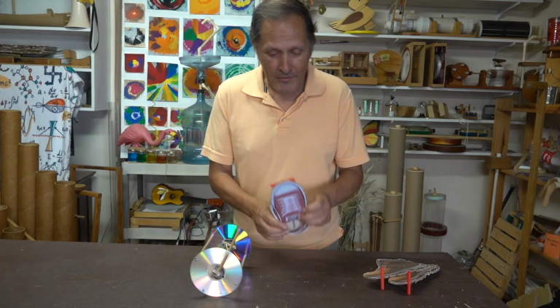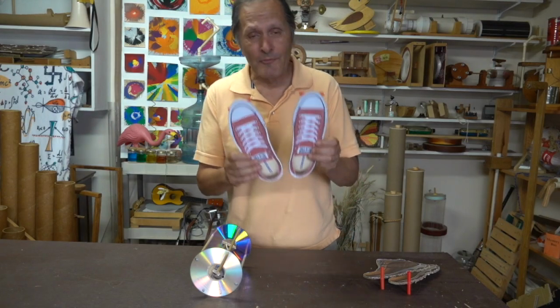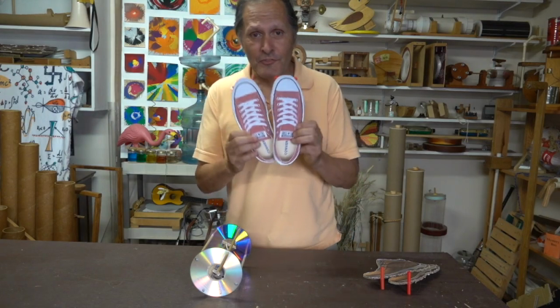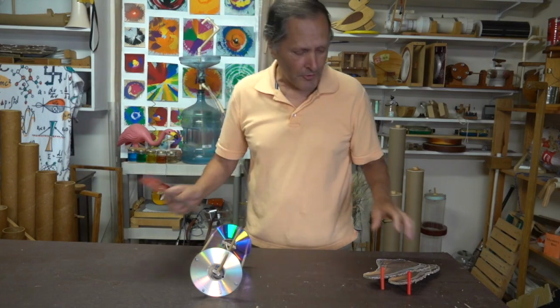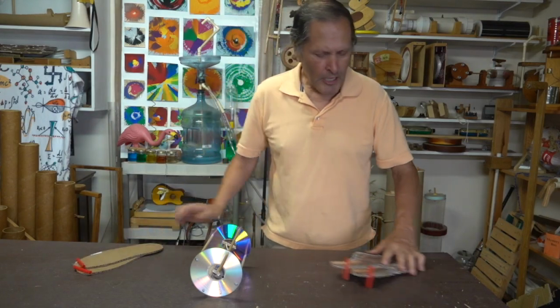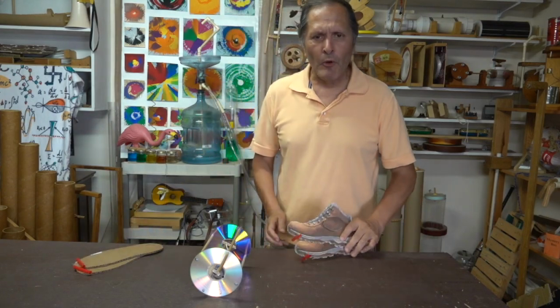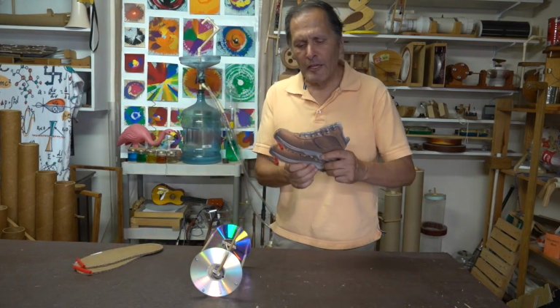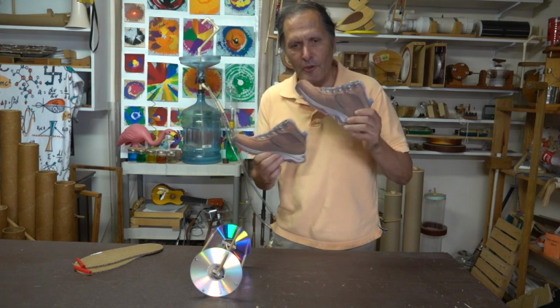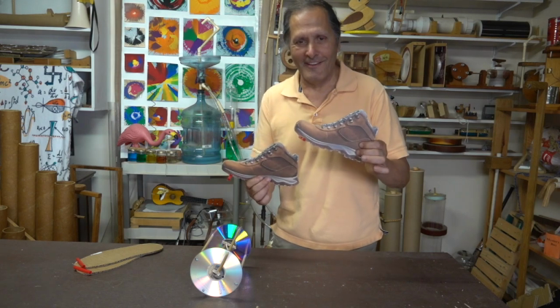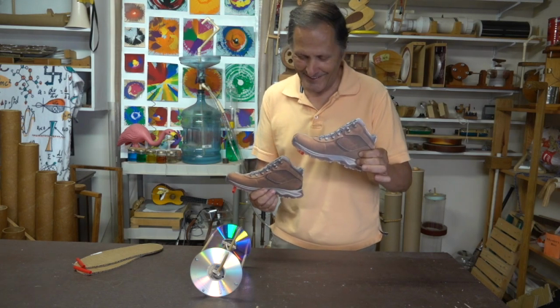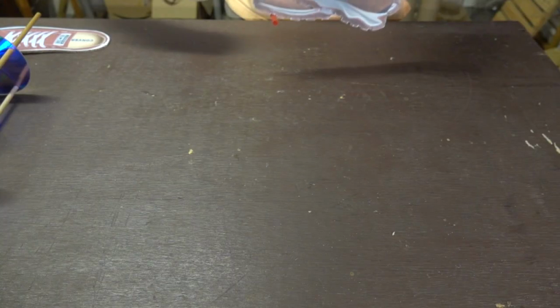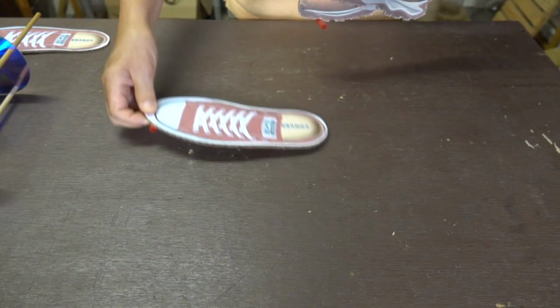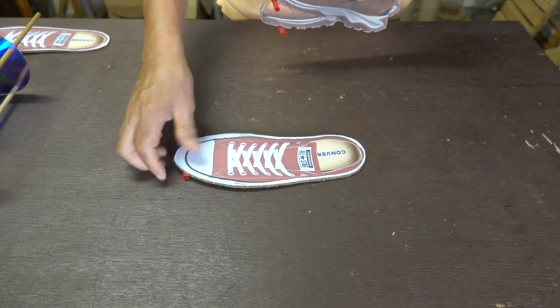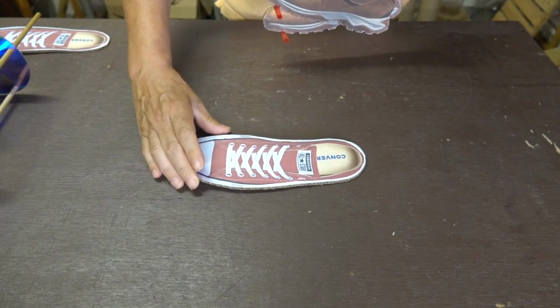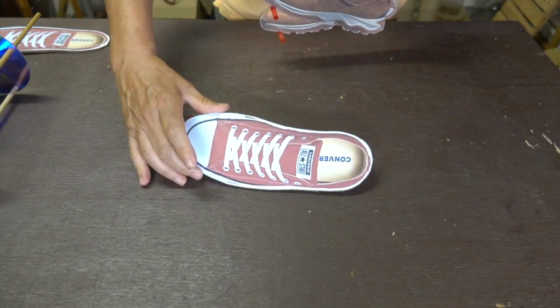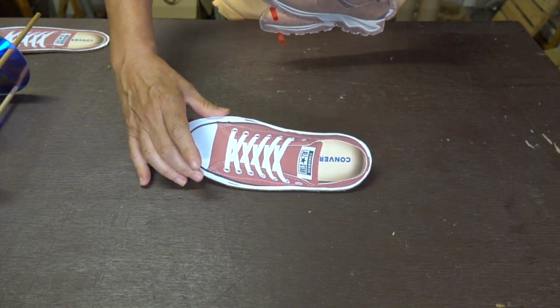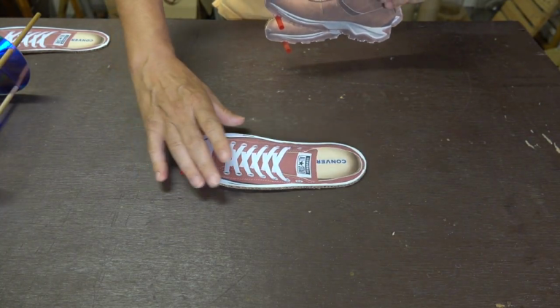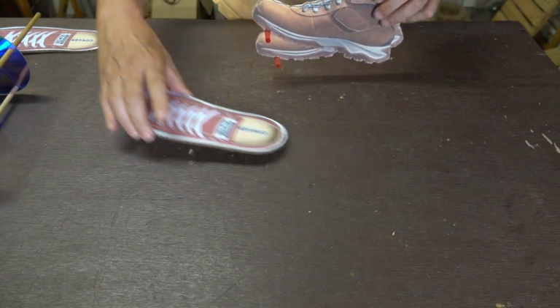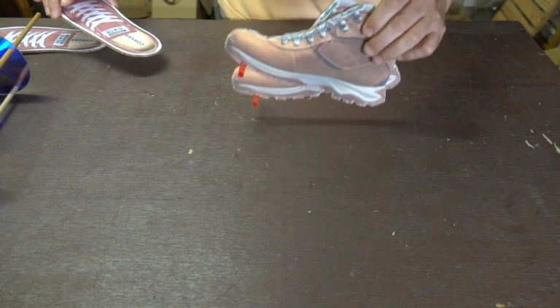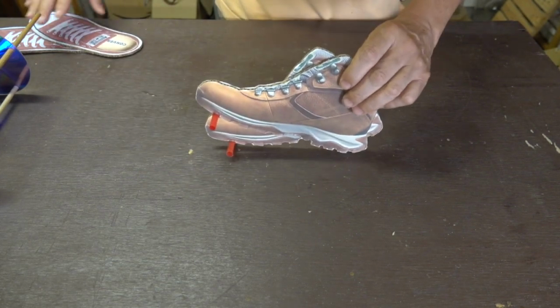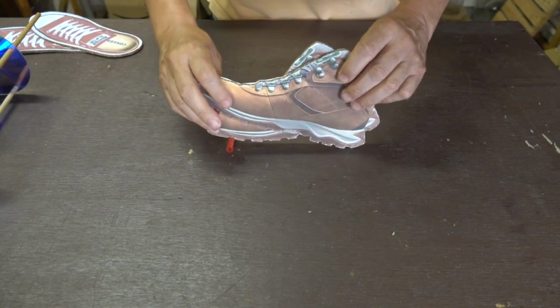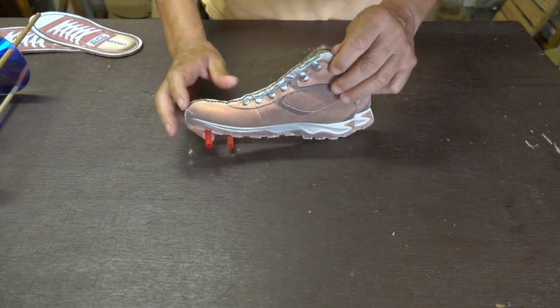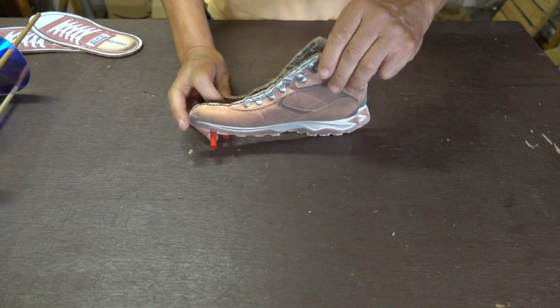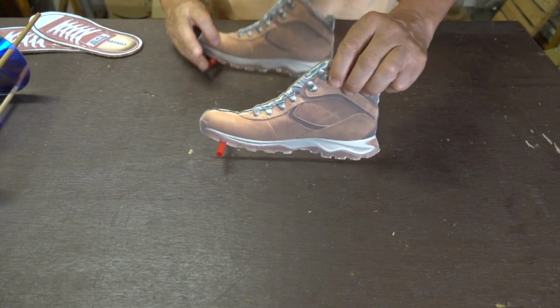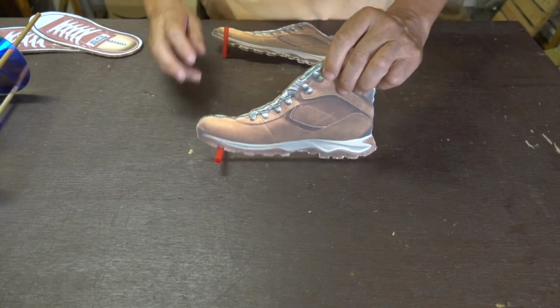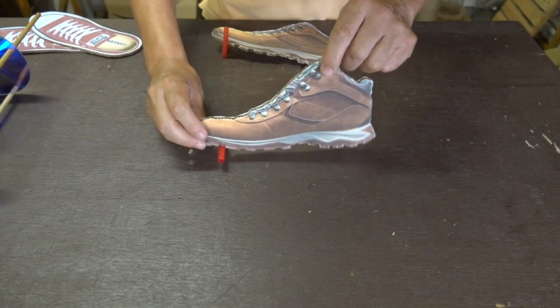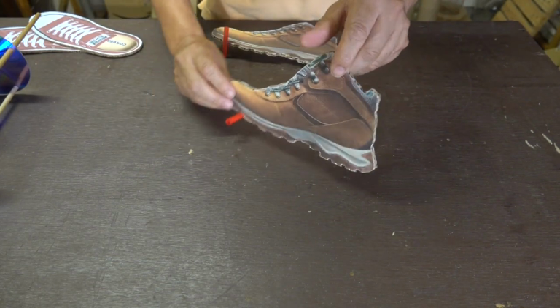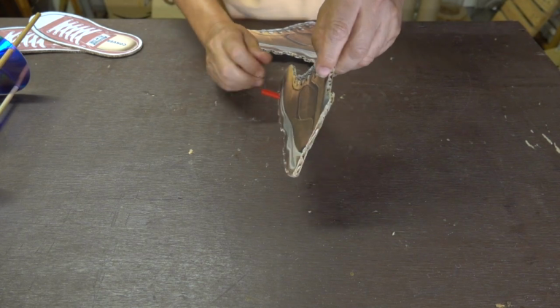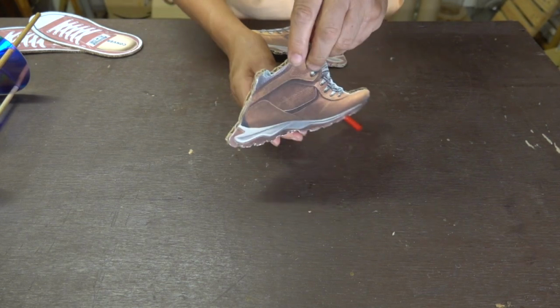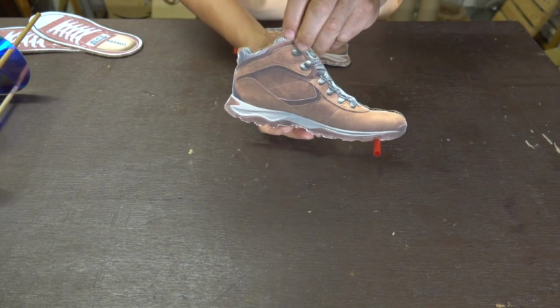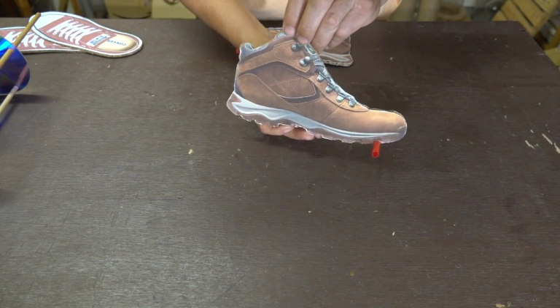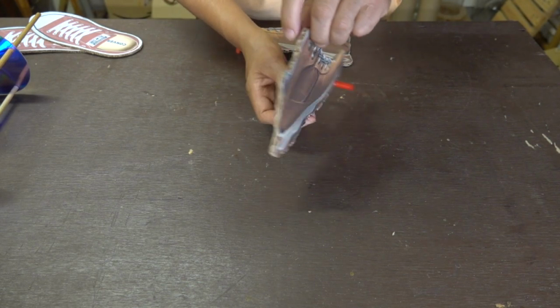Sometimes instead of sneakers, I may want to wear hiking boots. Now both the feet and the sneakers are pictures that are horizontal to the ground. The hiking boots are just the opposite — they're going to be vertical to the ground, so the picture needs to appear on both sides of the cardboard.